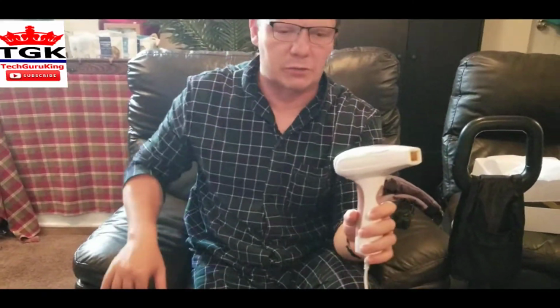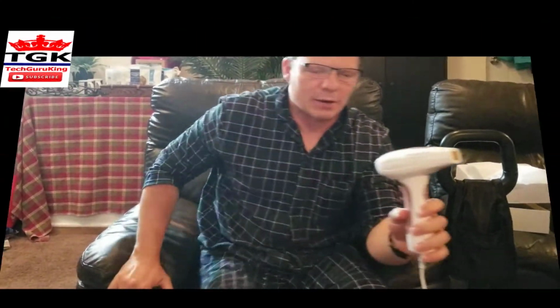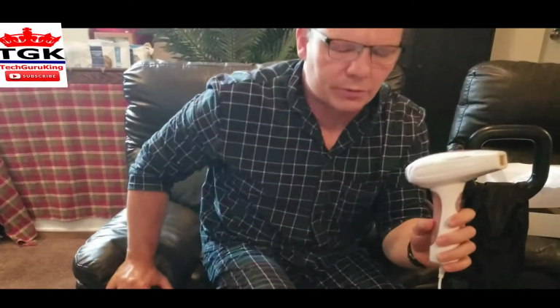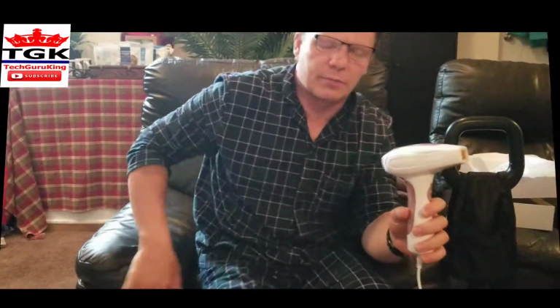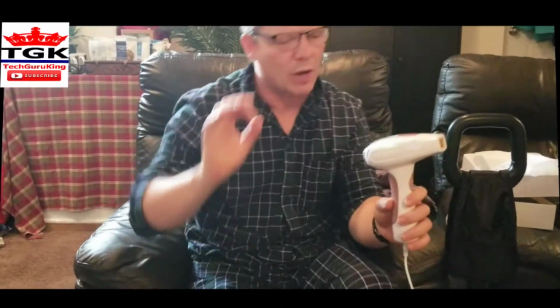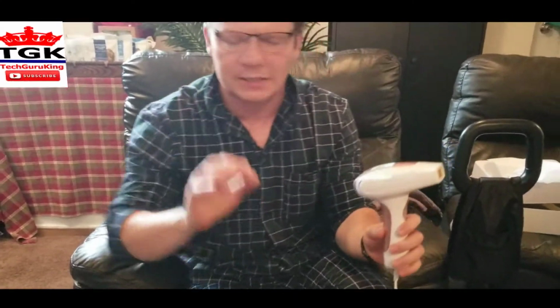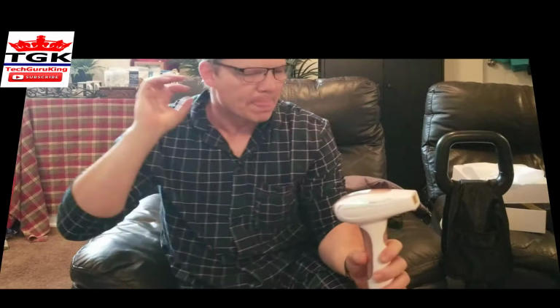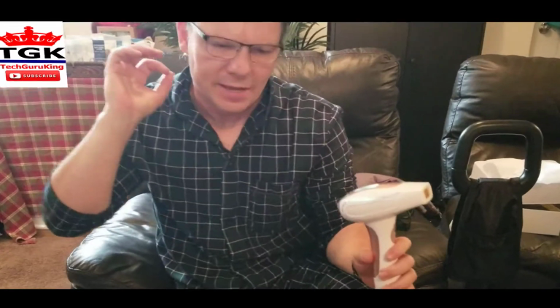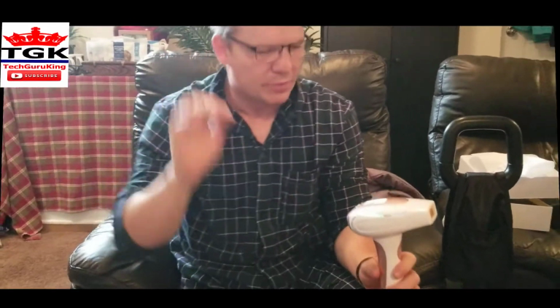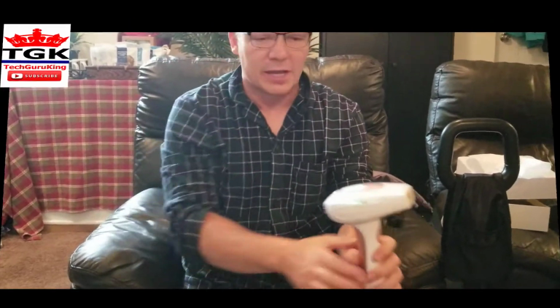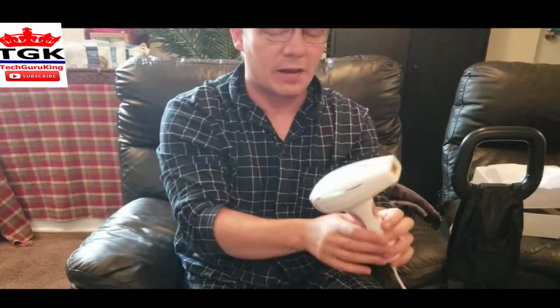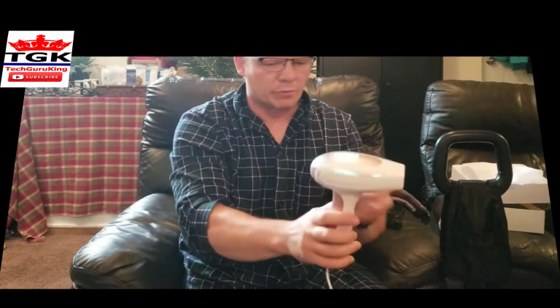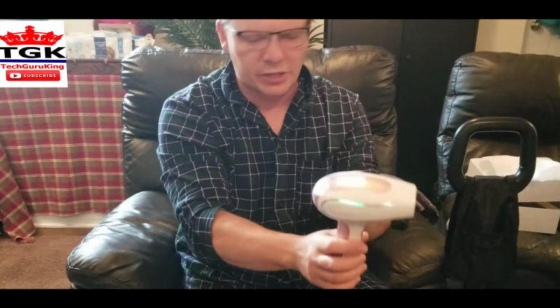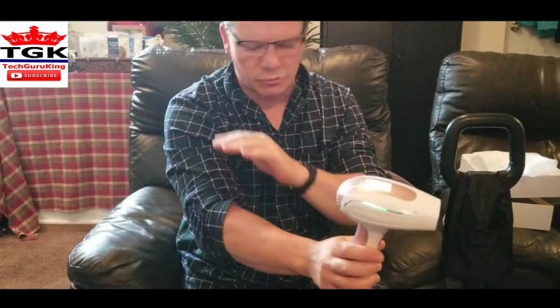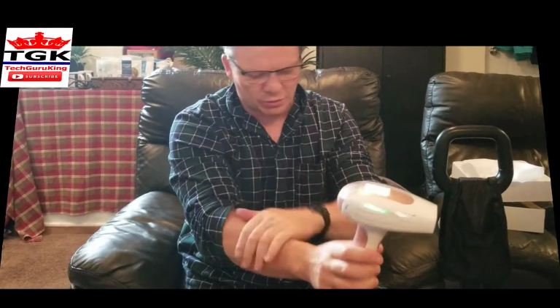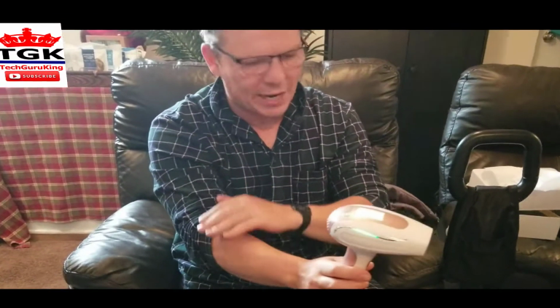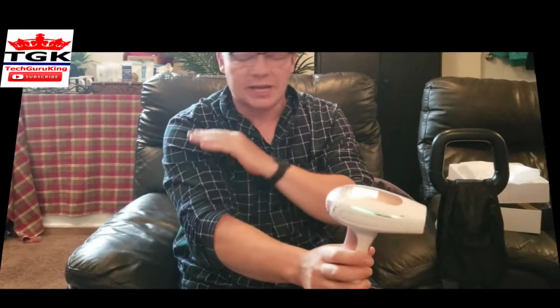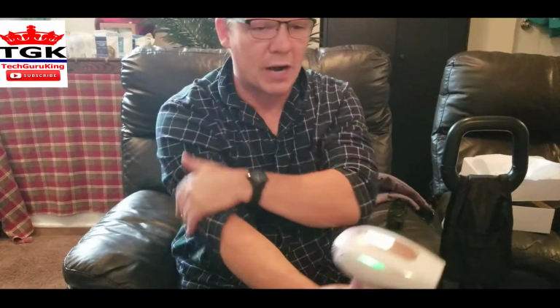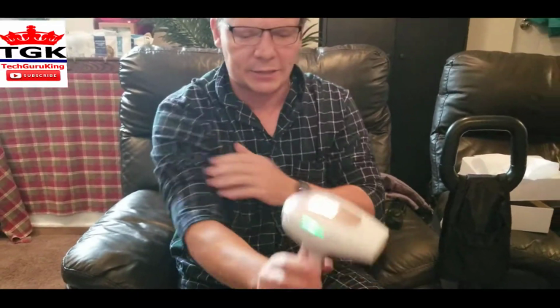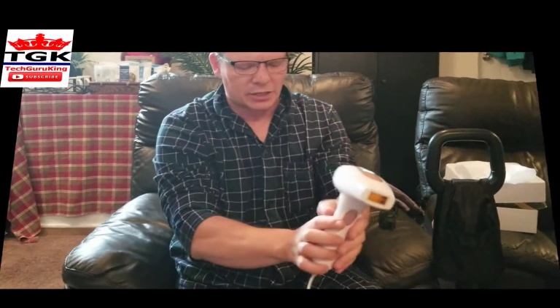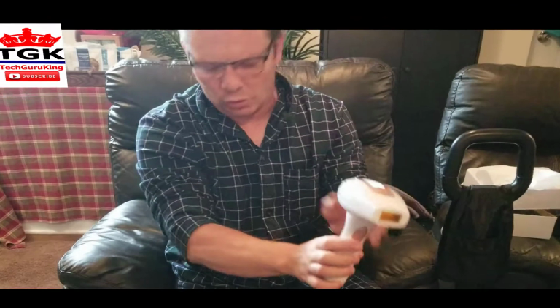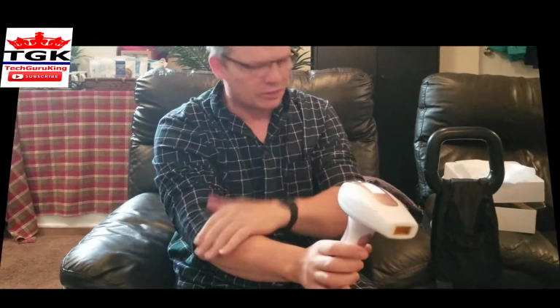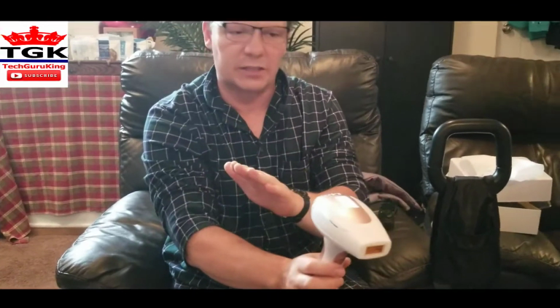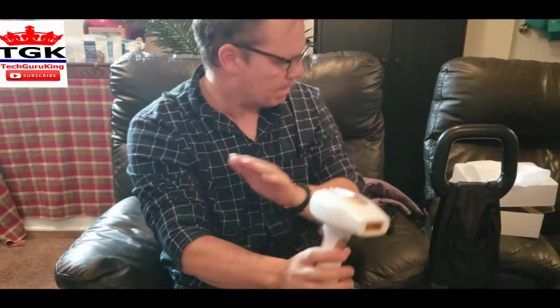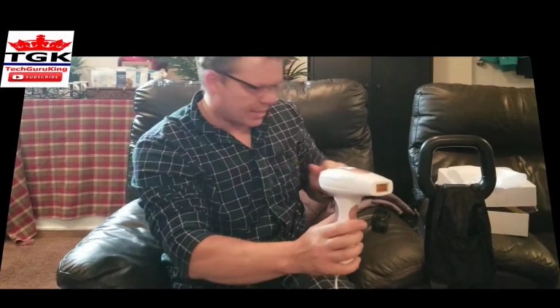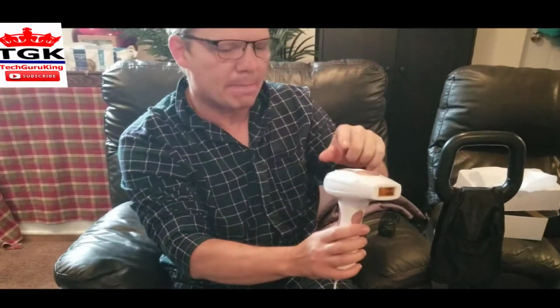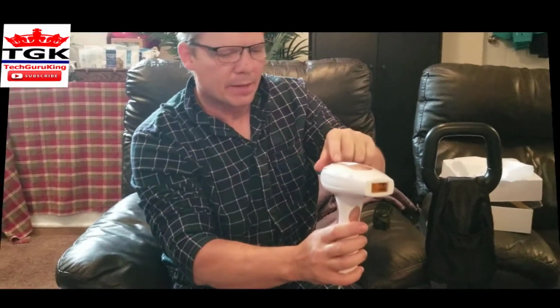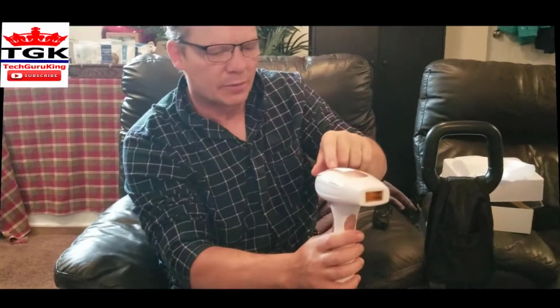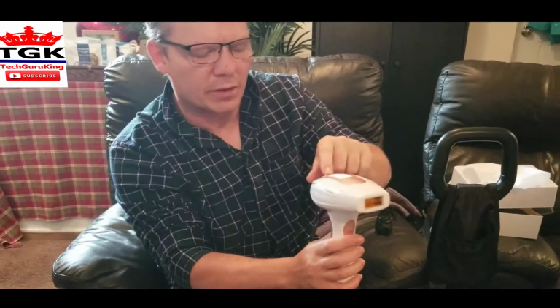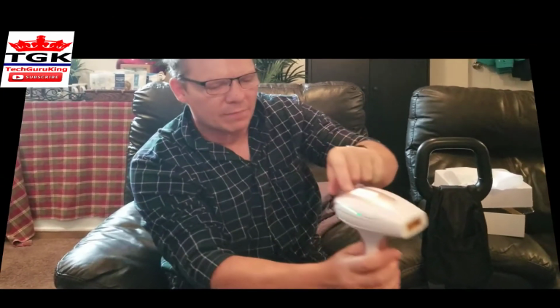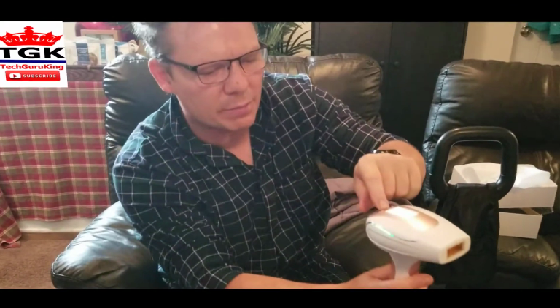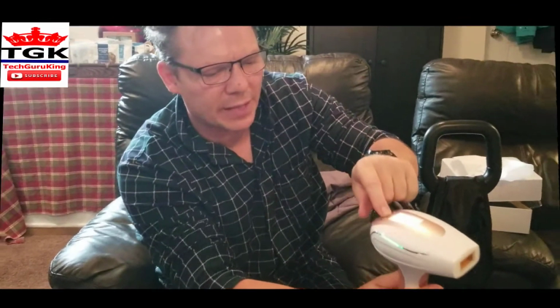And it's great for traveling too, but also great at home. You don't have to deal with that wax. You don't have to use this. You don't have to deal with any wax — you get no rash. You just hold it, and it's quite simple. And to turn it off, you press that.